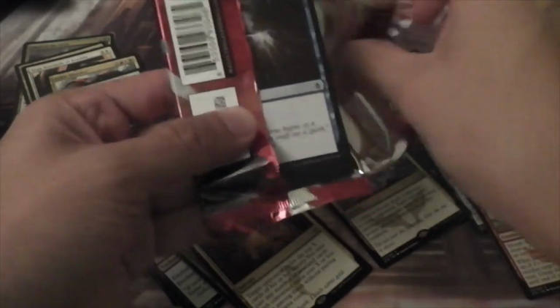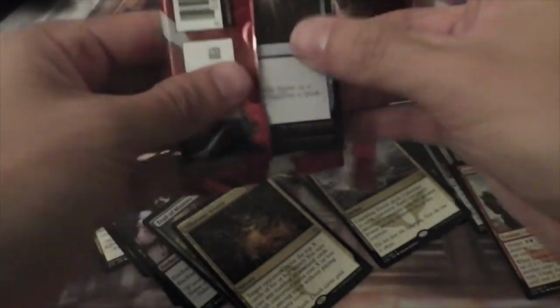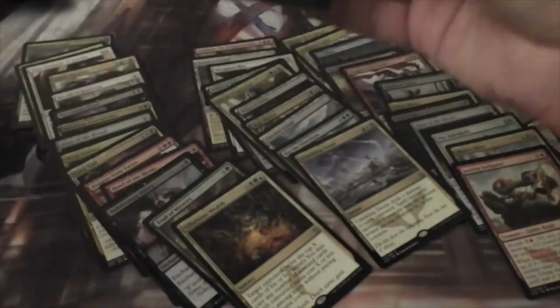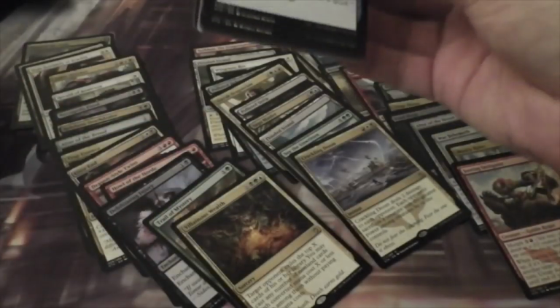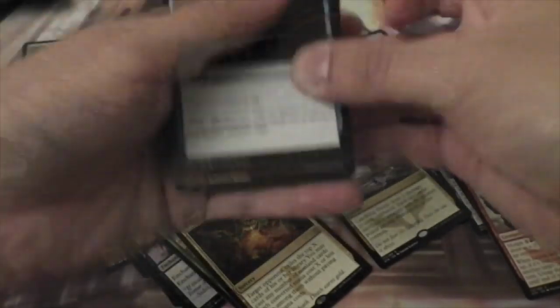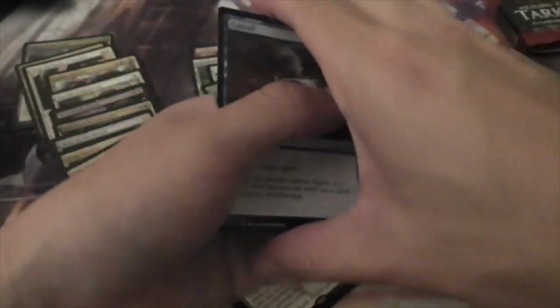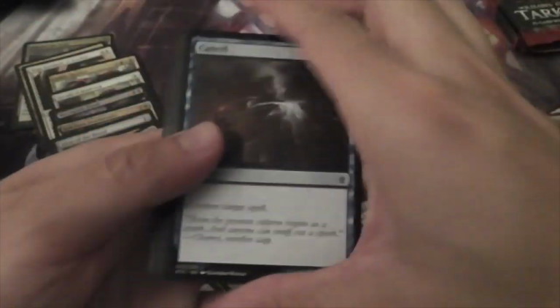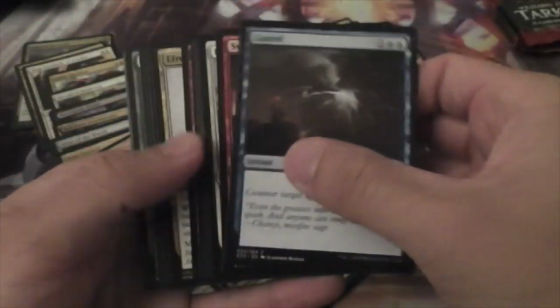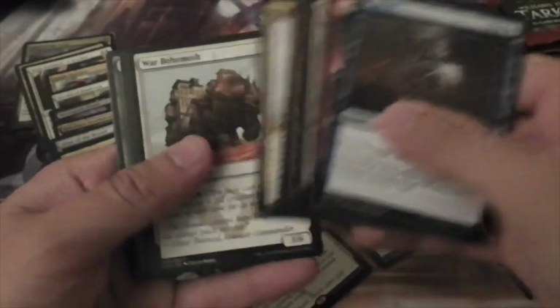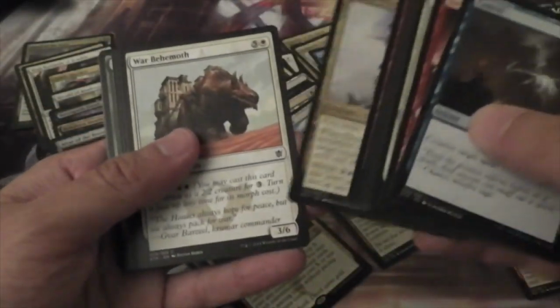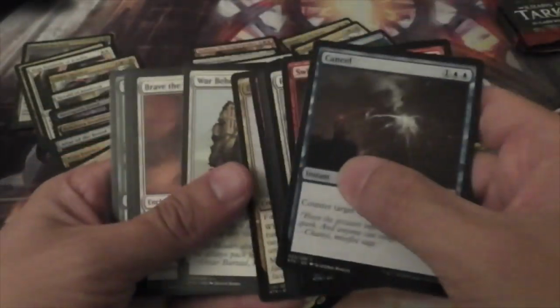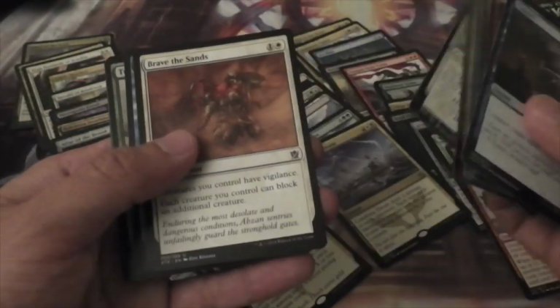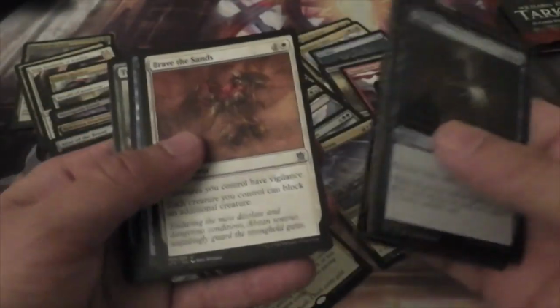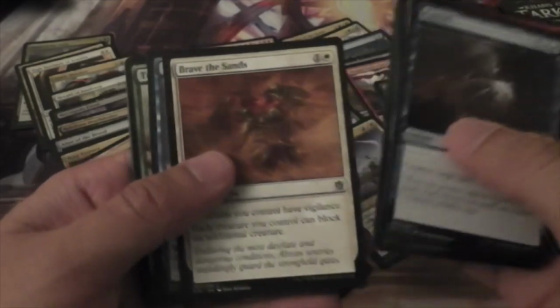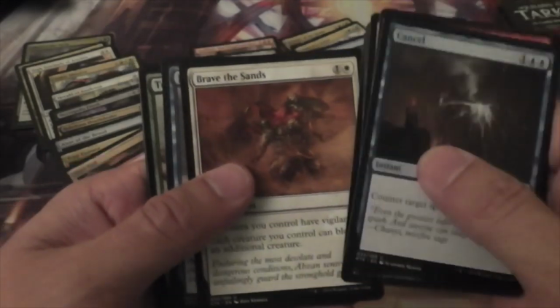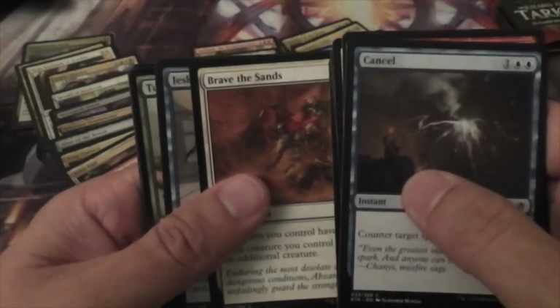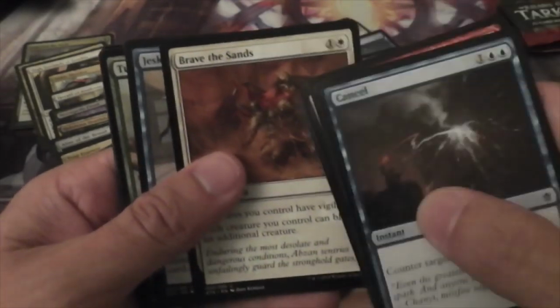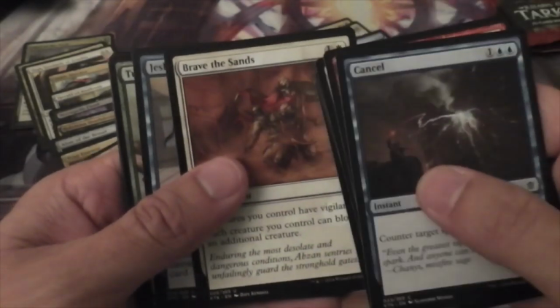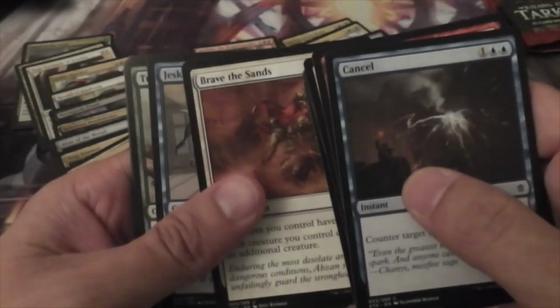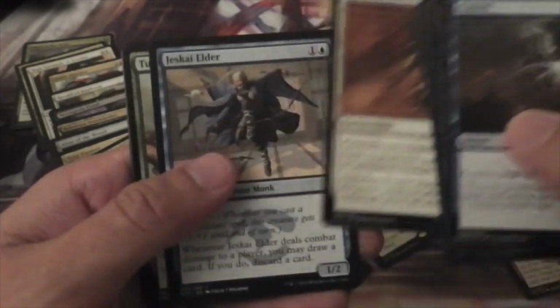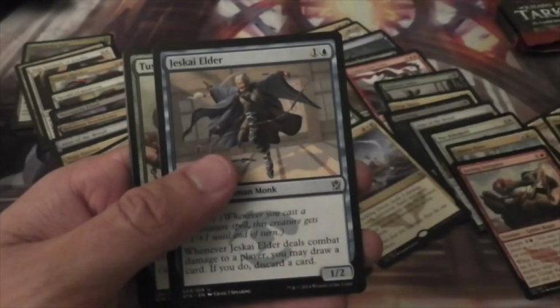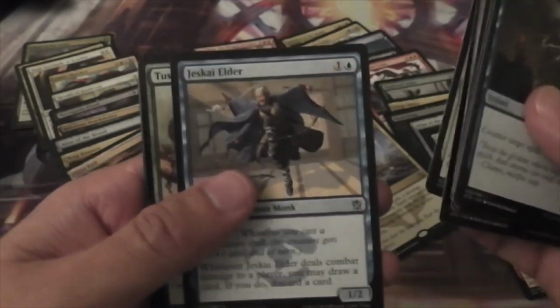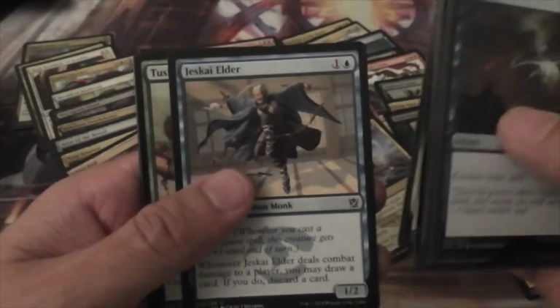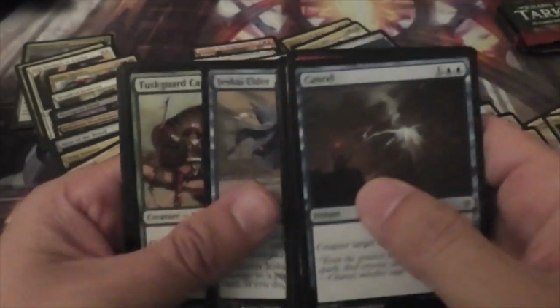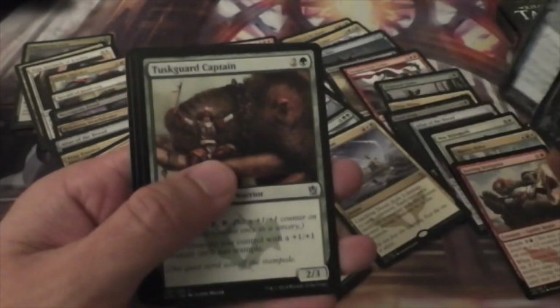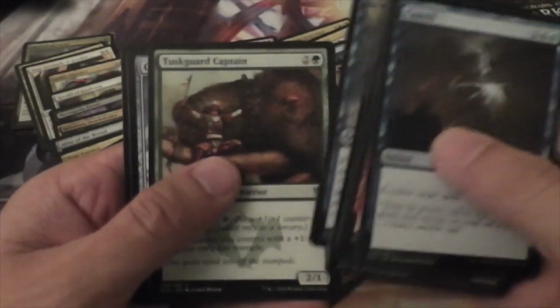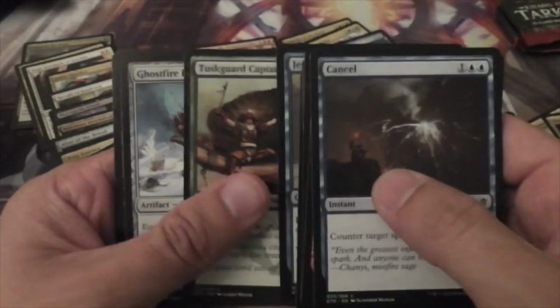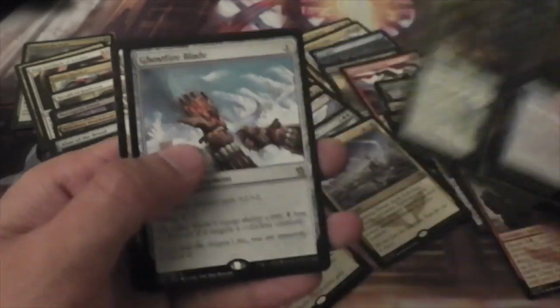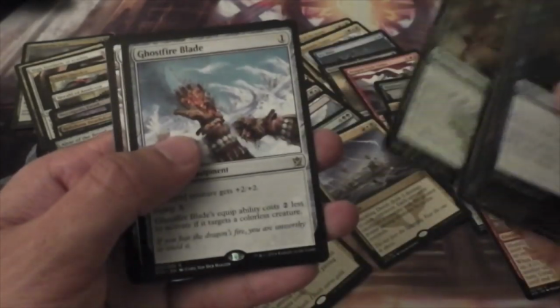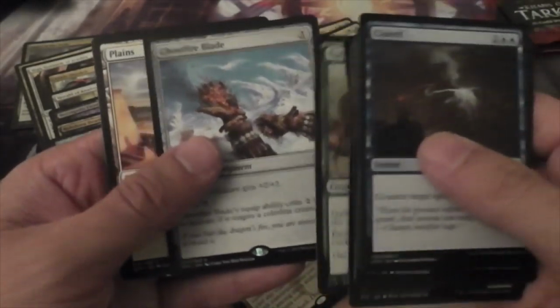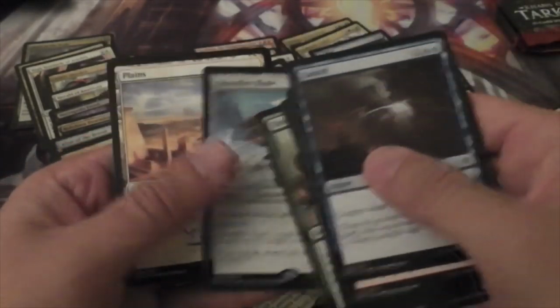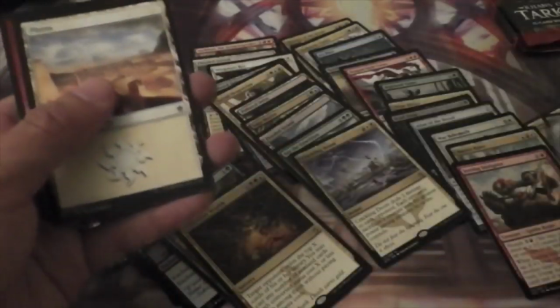Four to go. A Brave the Sands — this card was actually very good in the pre-release too. A Jeskai Elder, Tusk Guard Captain, and a Ghostfire Blade.